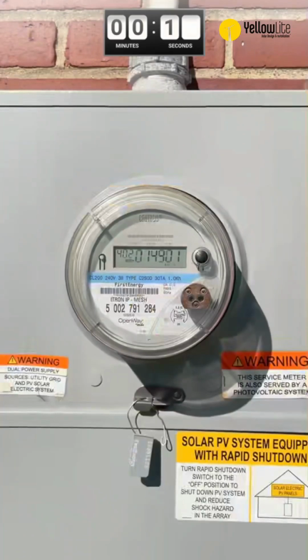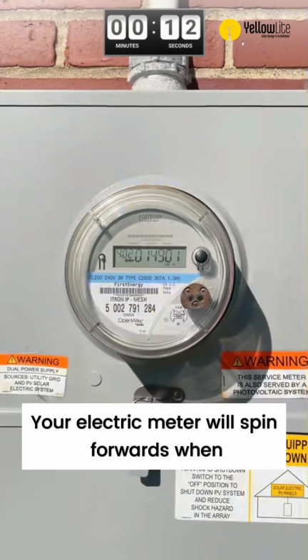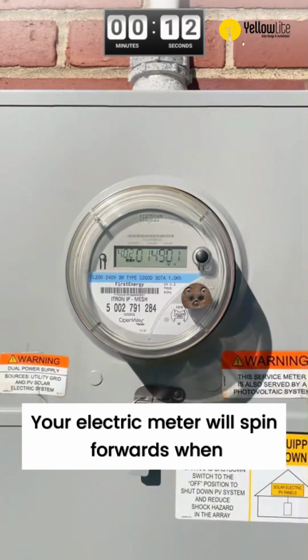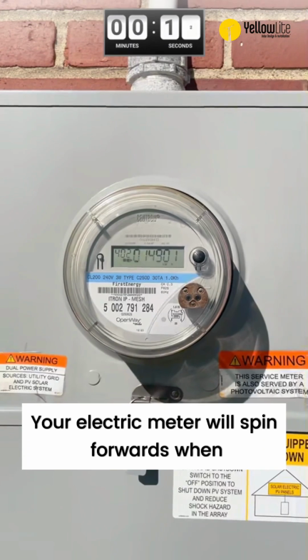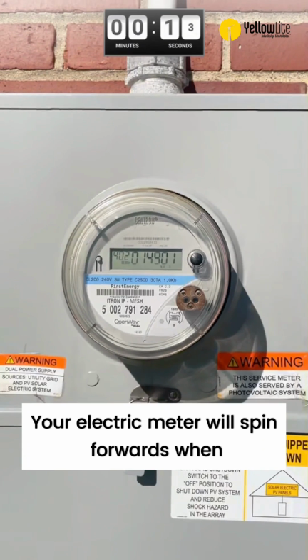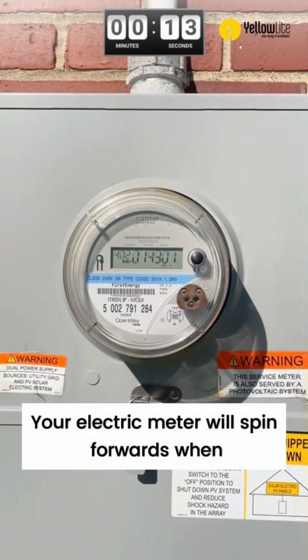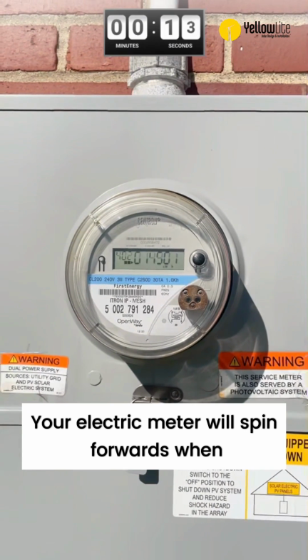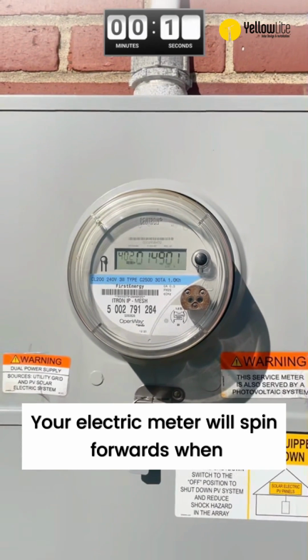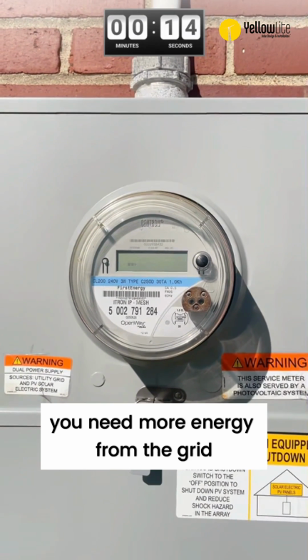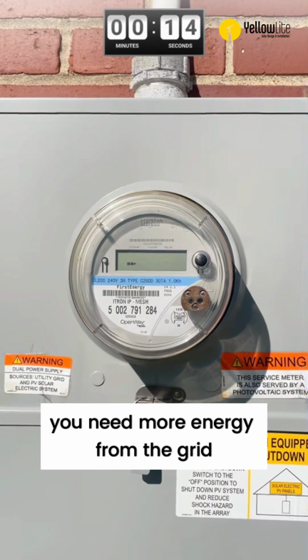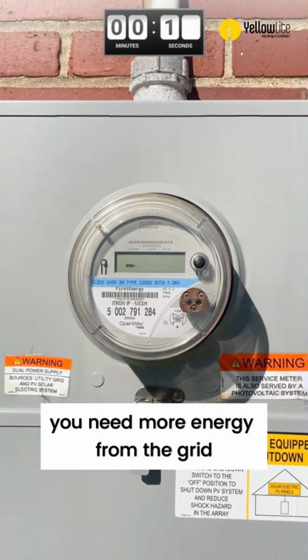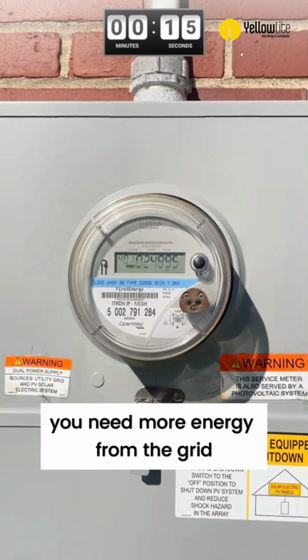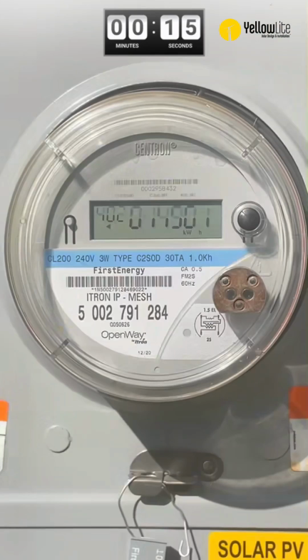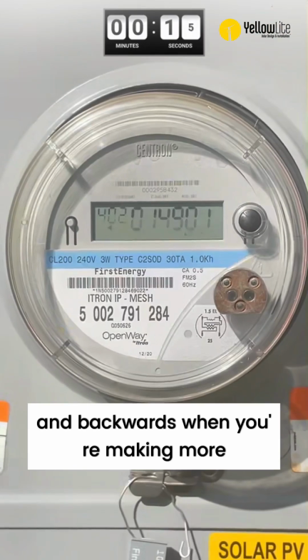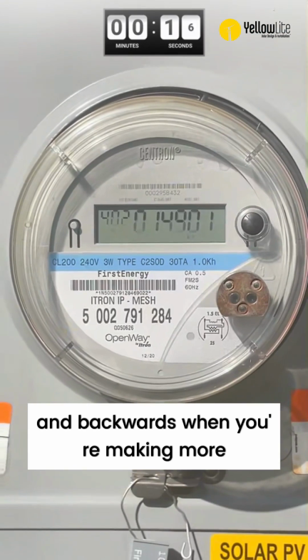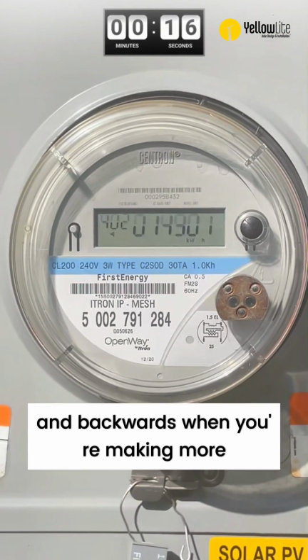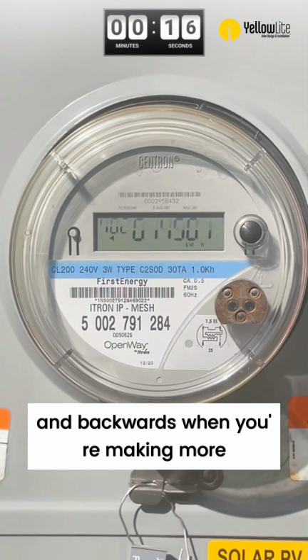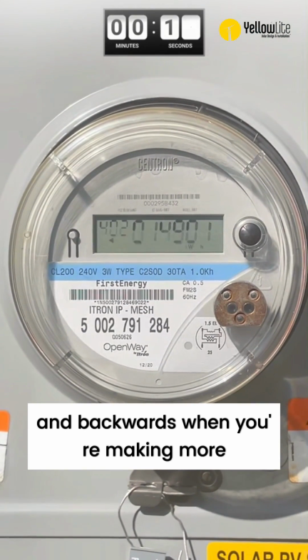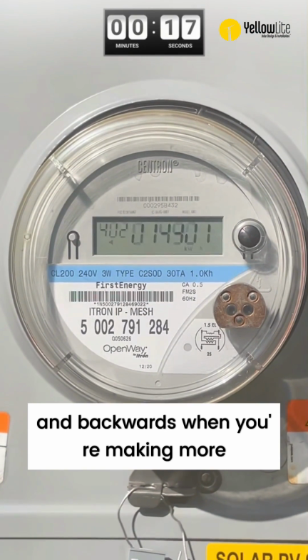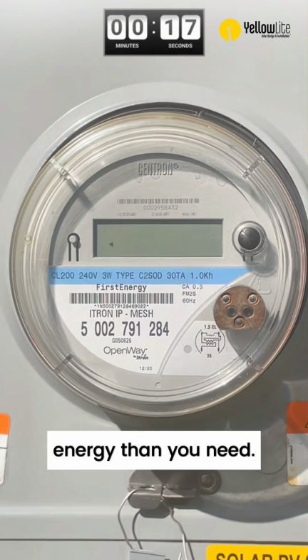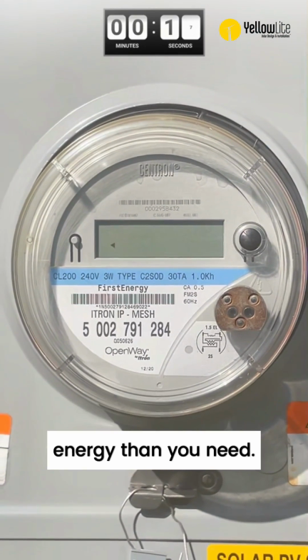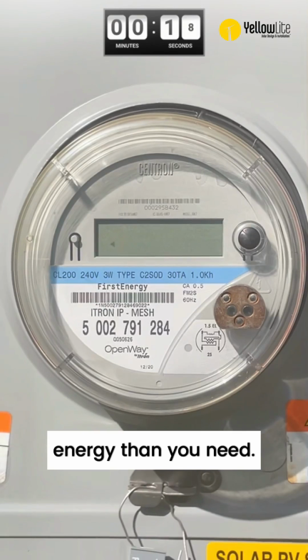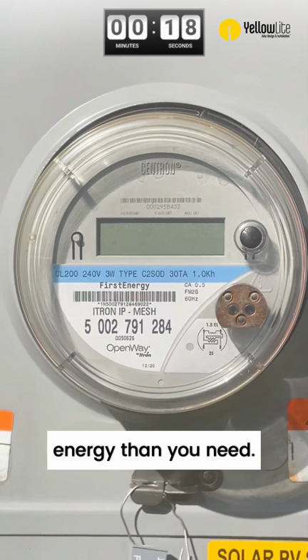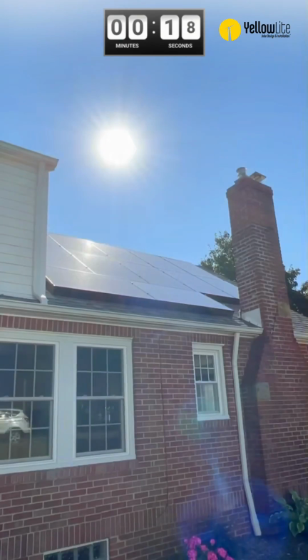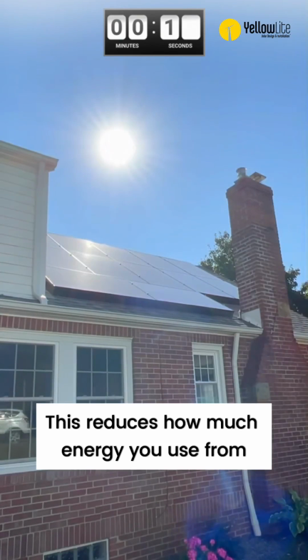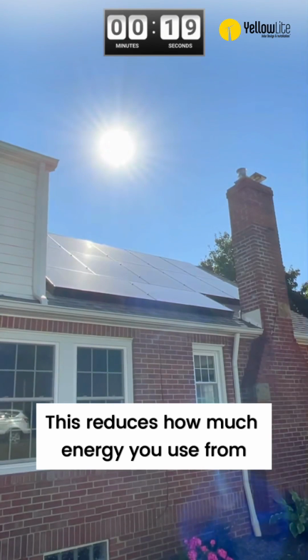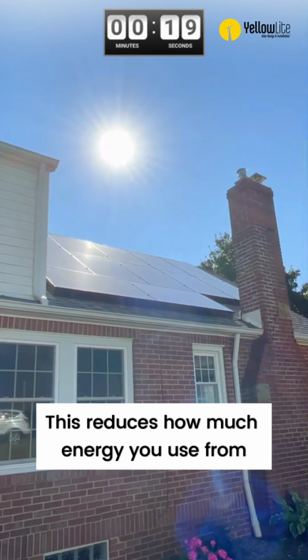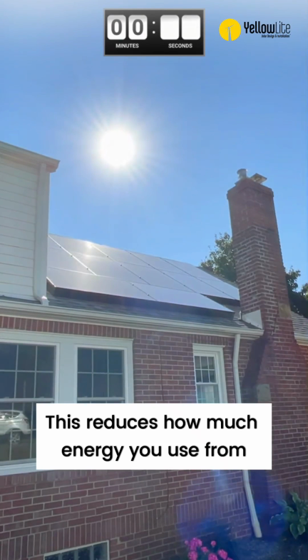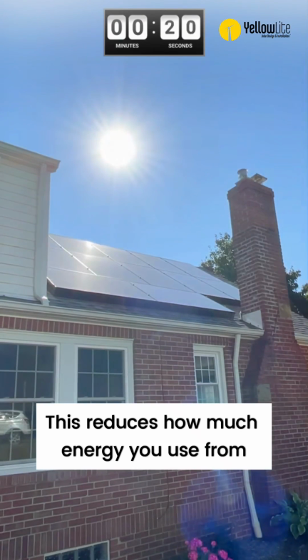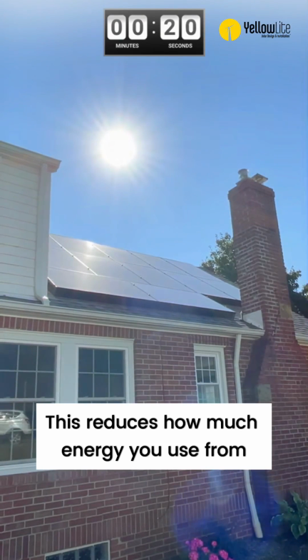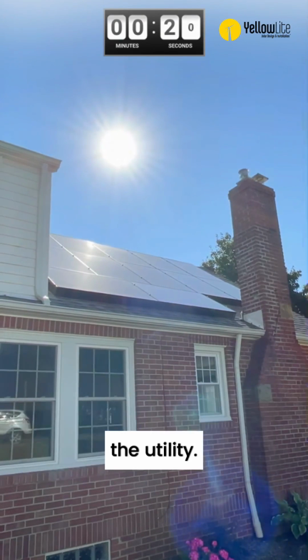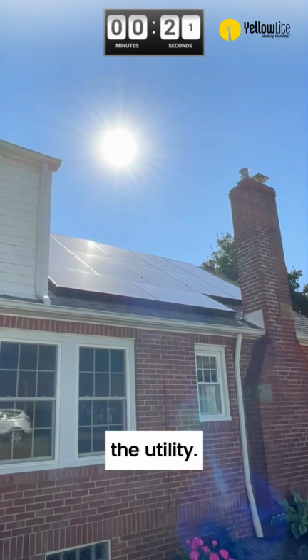Your electric meter will spin forwards when you need more energy from the grid, and backwards when you're making more energy than you need. This reduces how much energy you use from the utility.